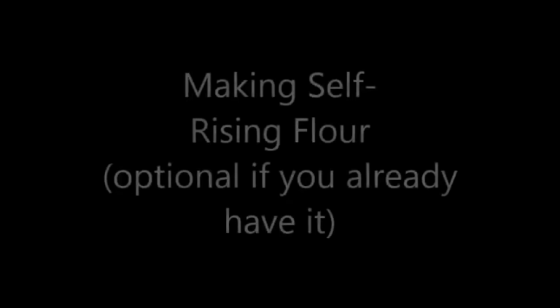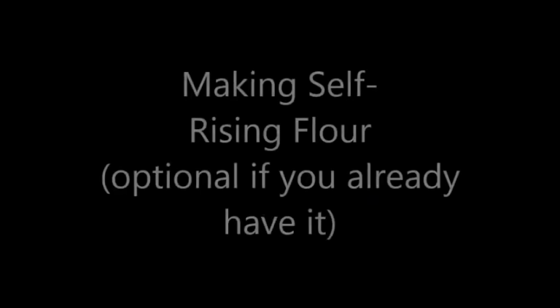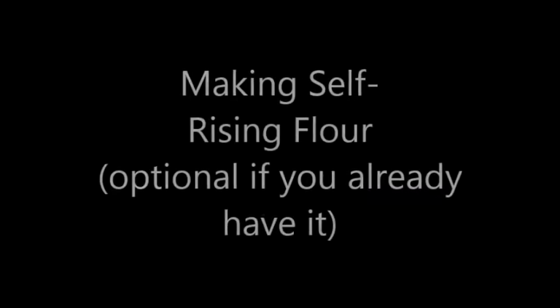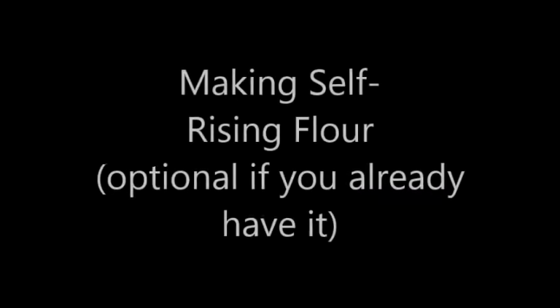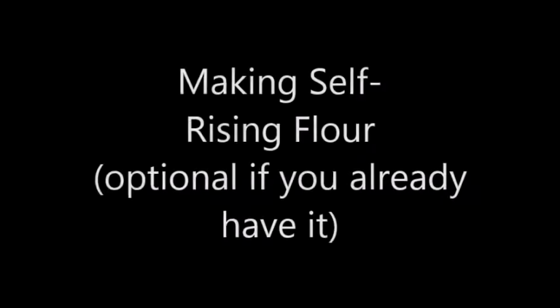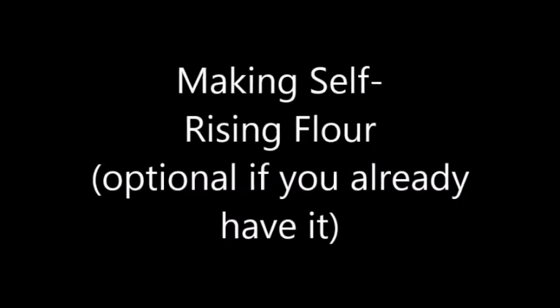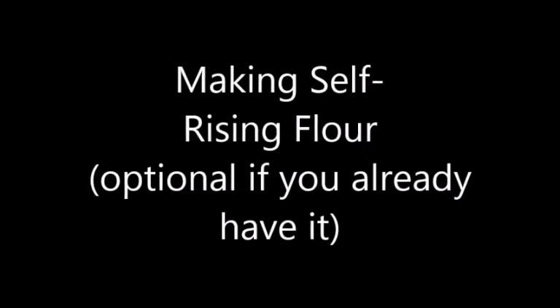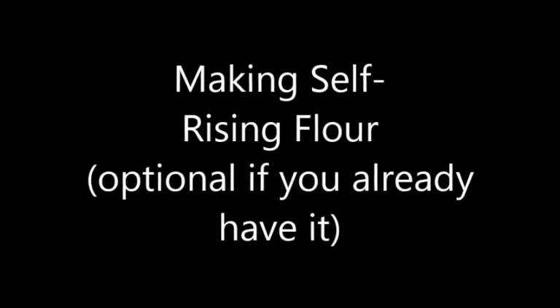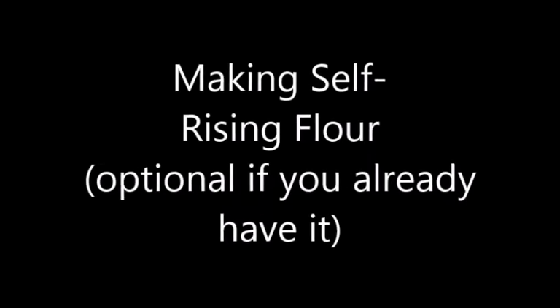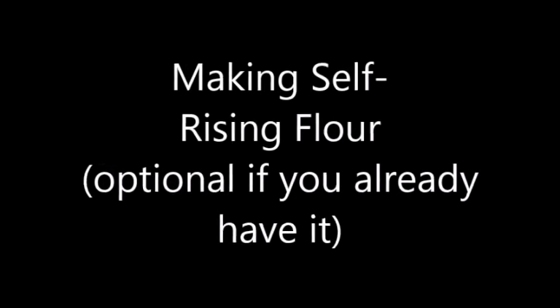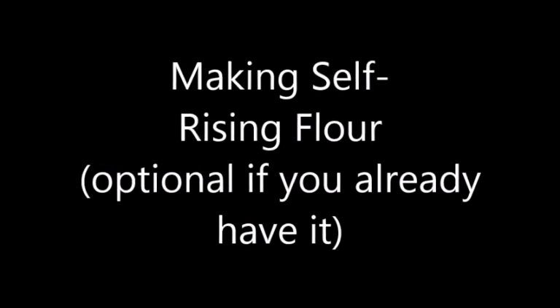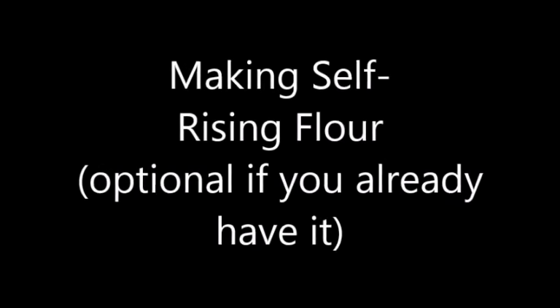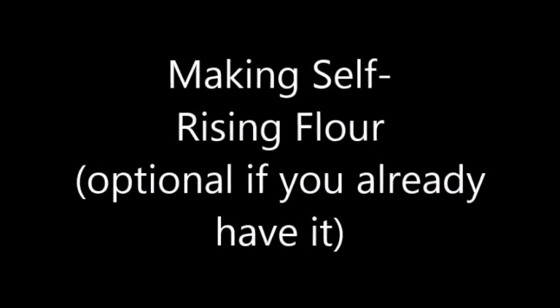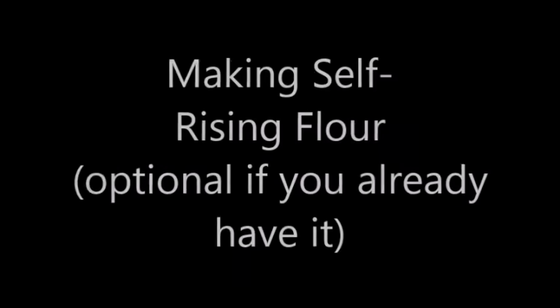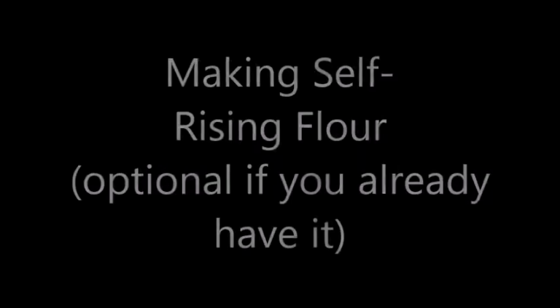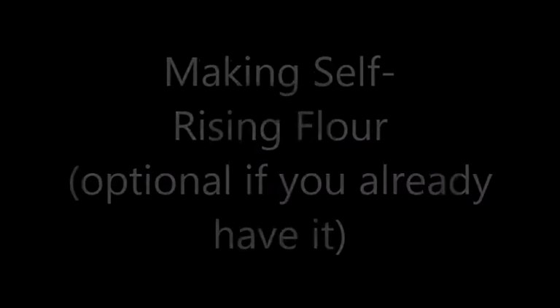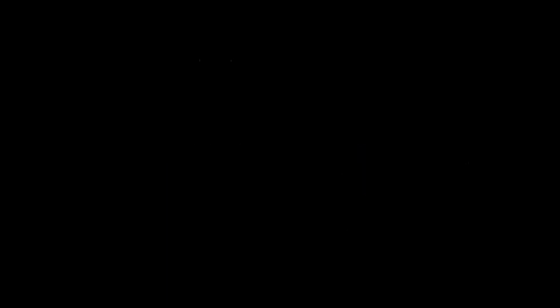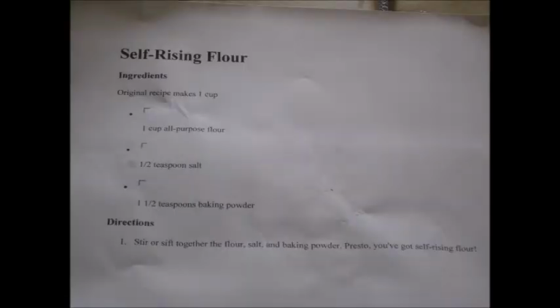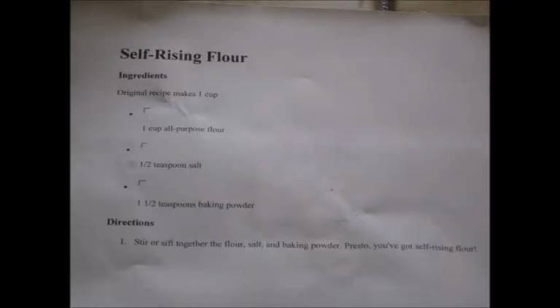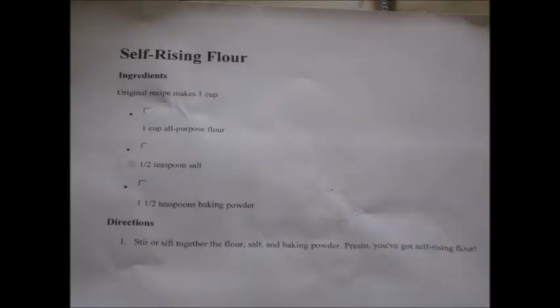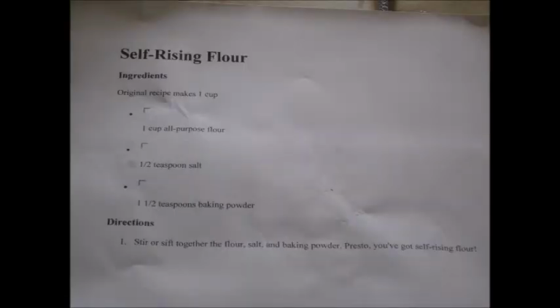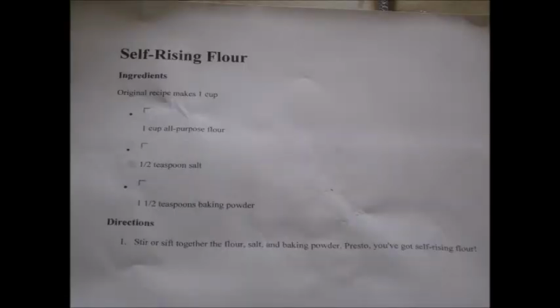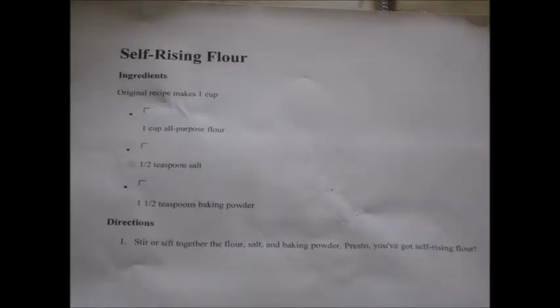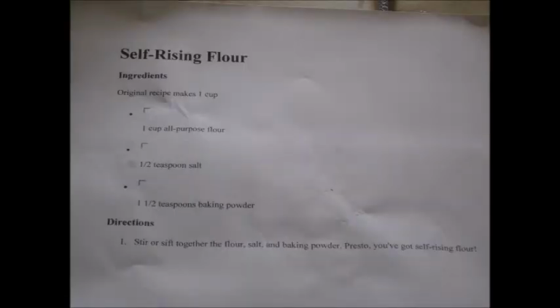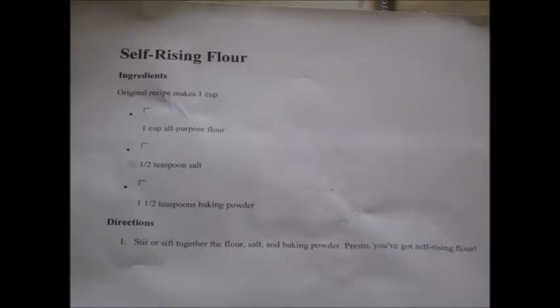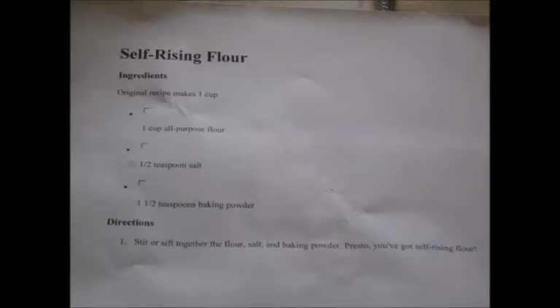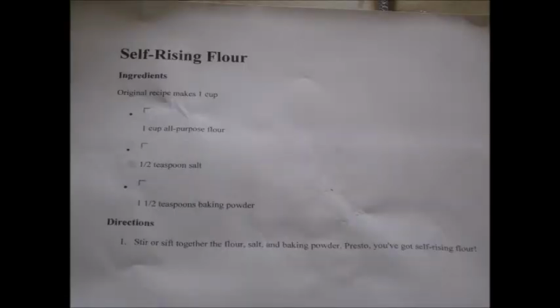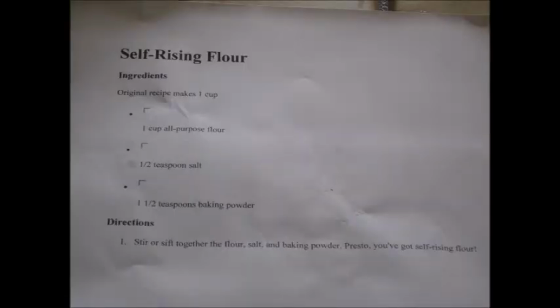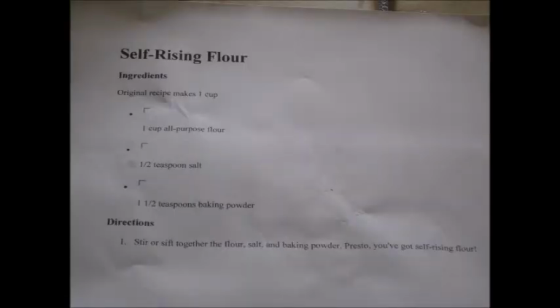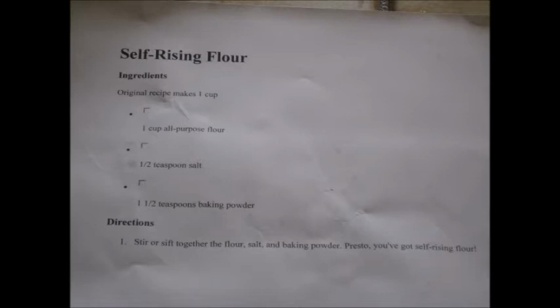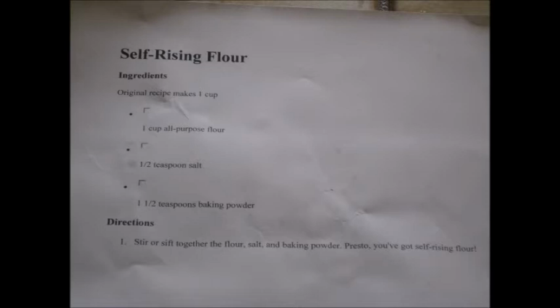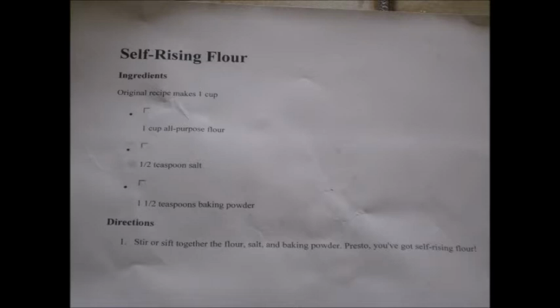Also, if you didn't have self-rising flour — I didn't either — so I looked up a recipe on how to make it. All you need is flour, salt, and baking powder.